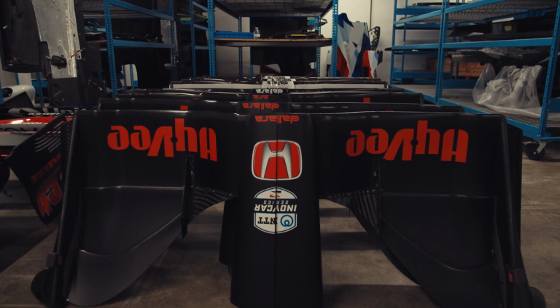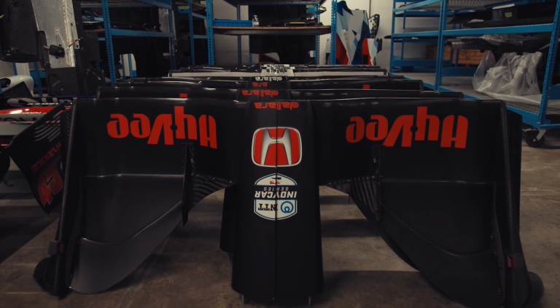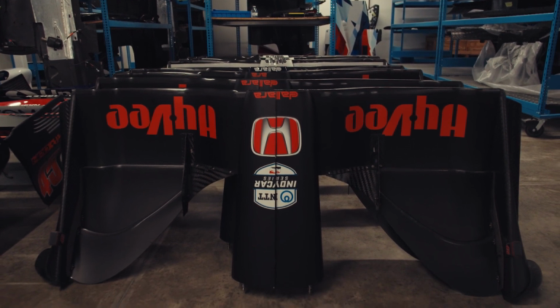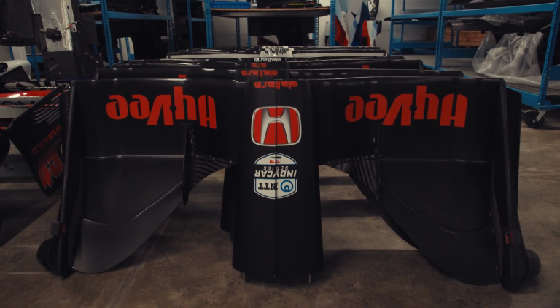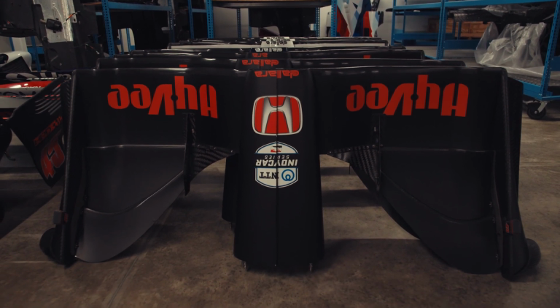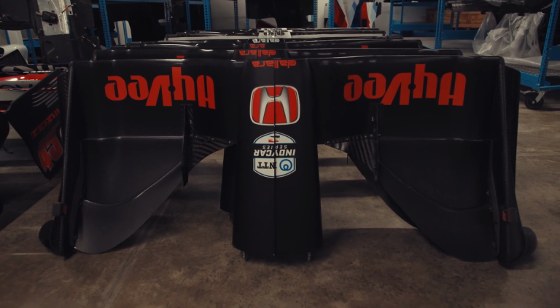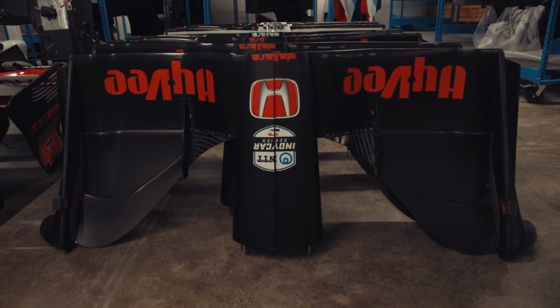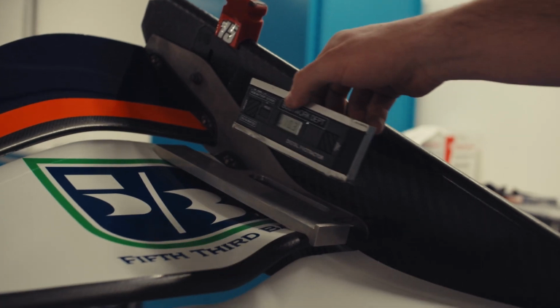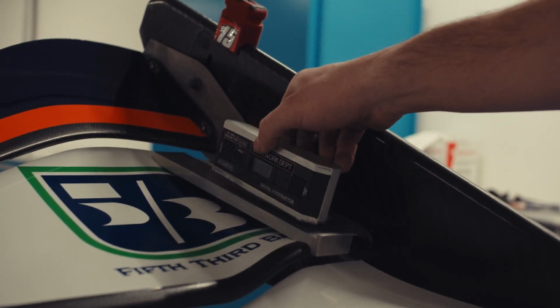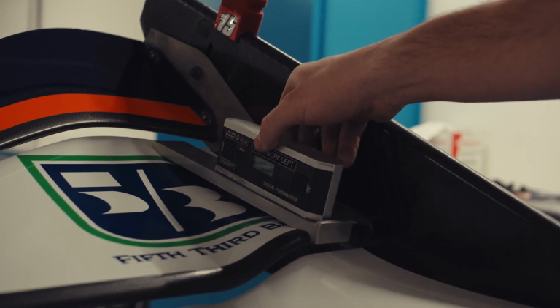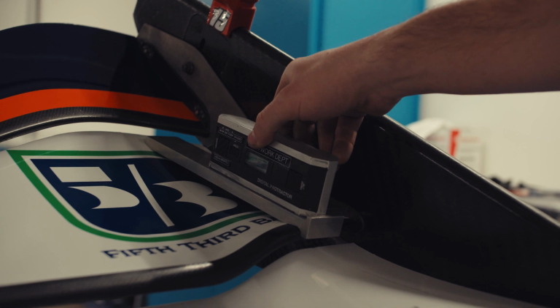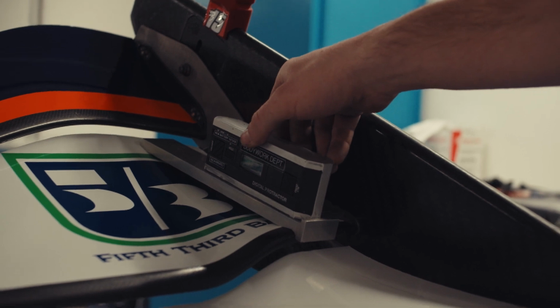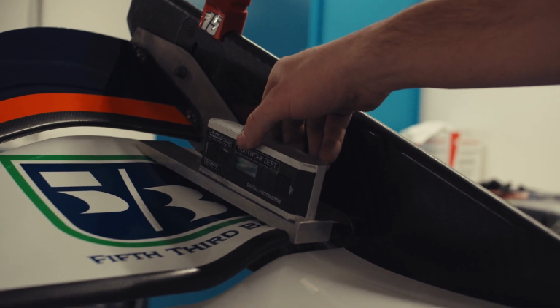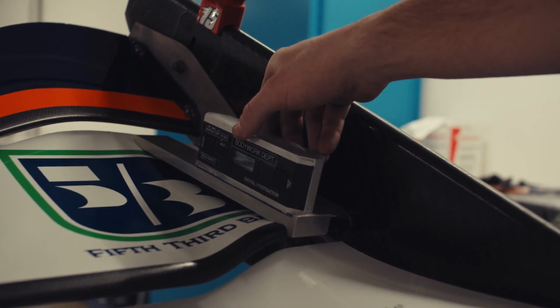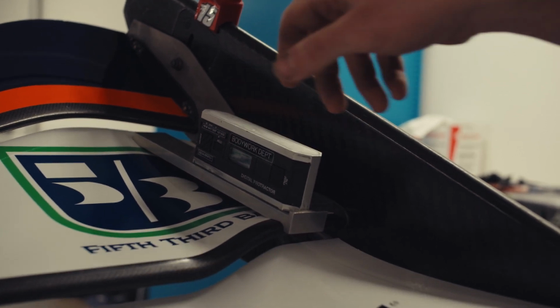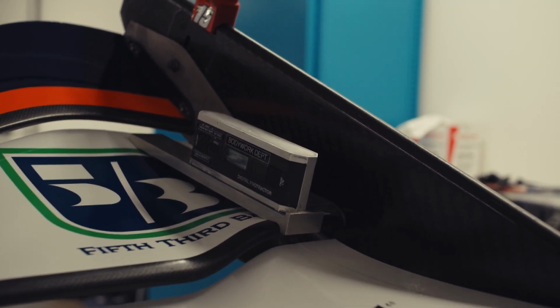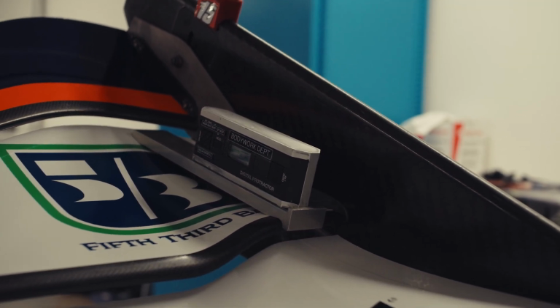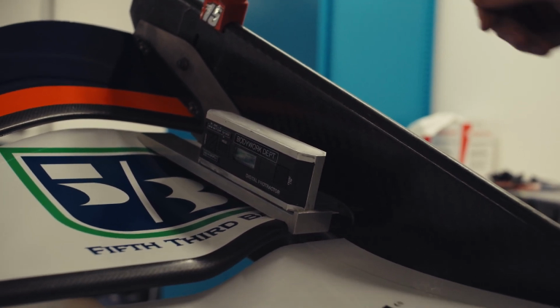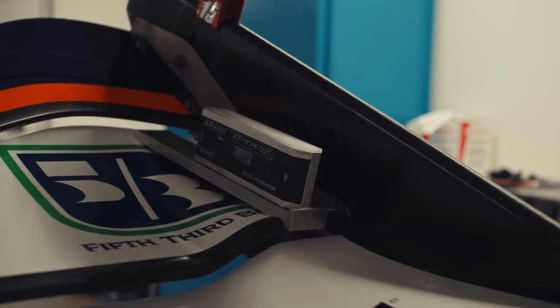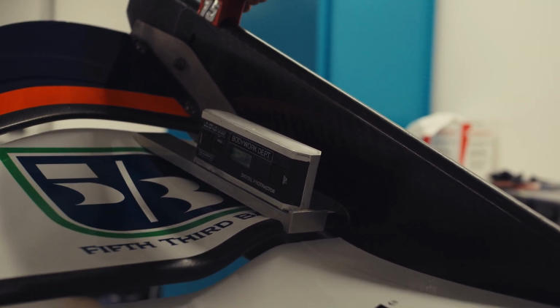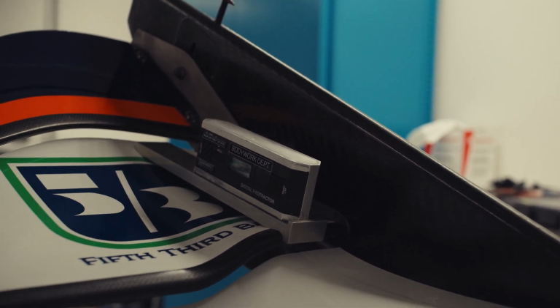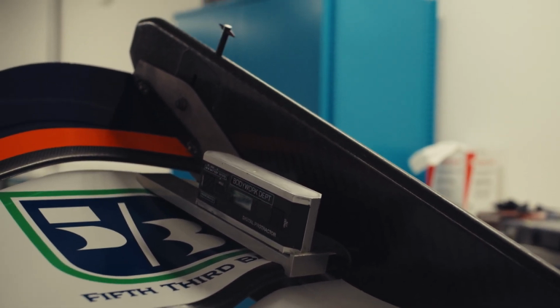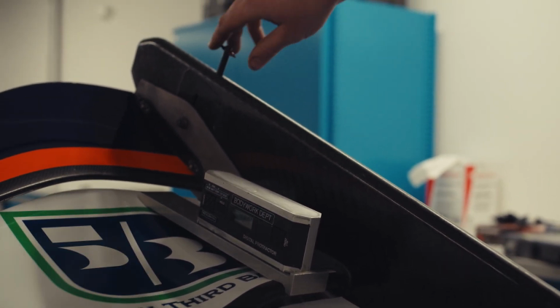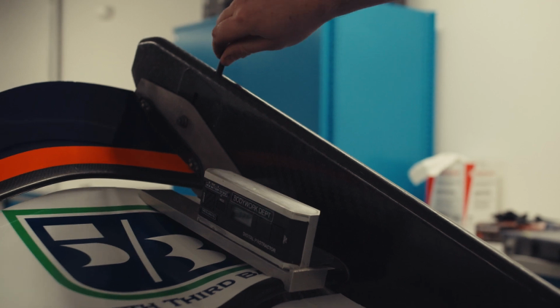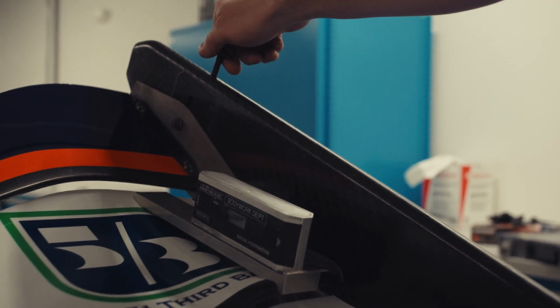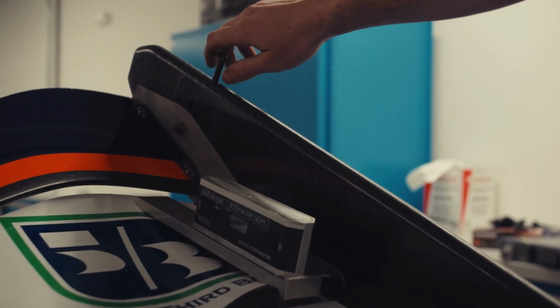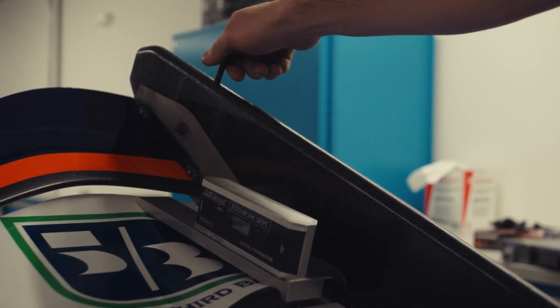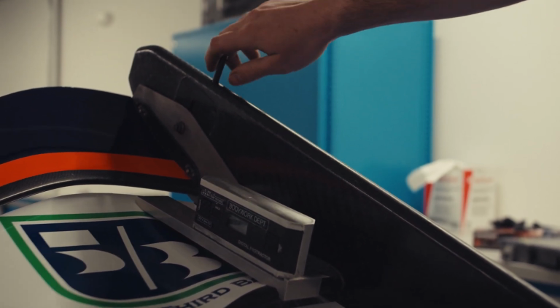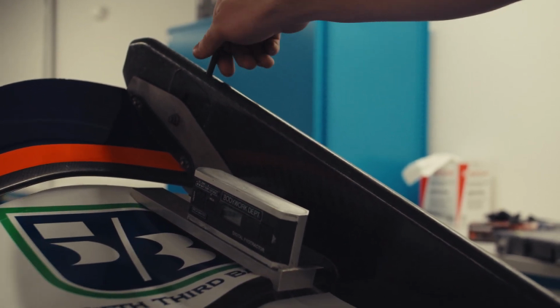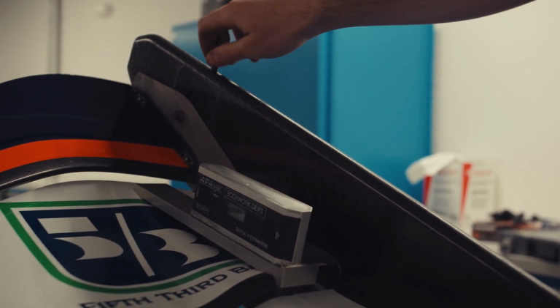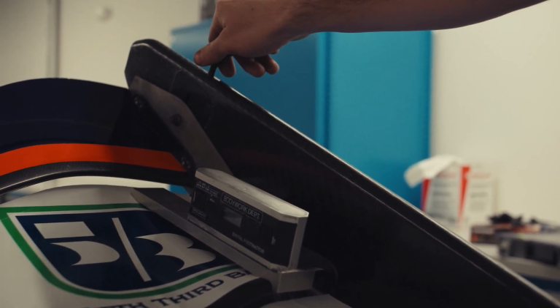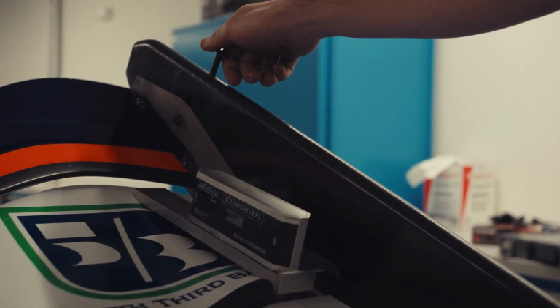In order to do that, we have angulometers that will sit on our flaps, on our front wings here, on our main planes, and then we even have height gauges that would measure all the way up to the rear of each end plate.